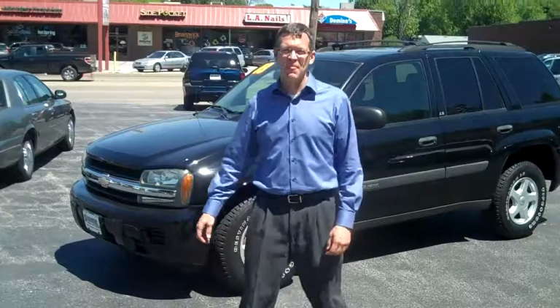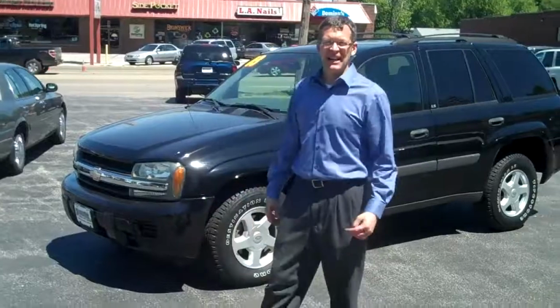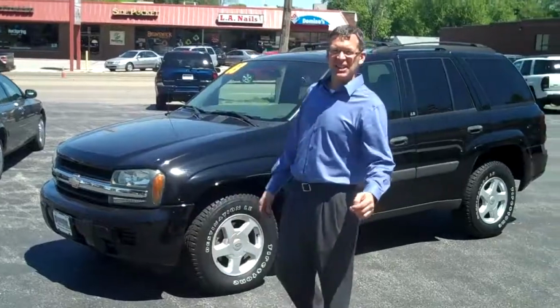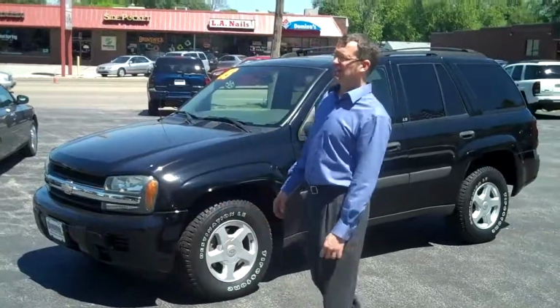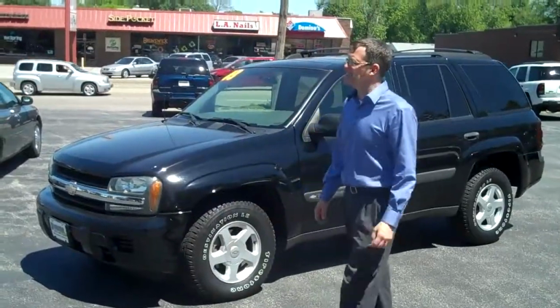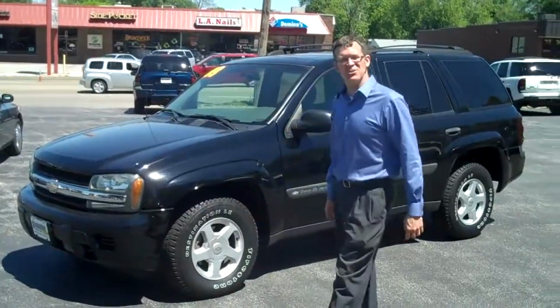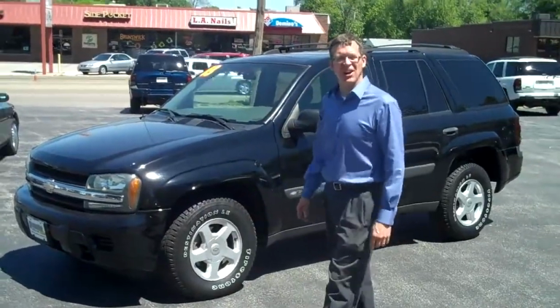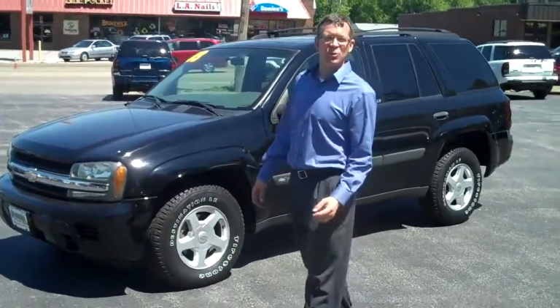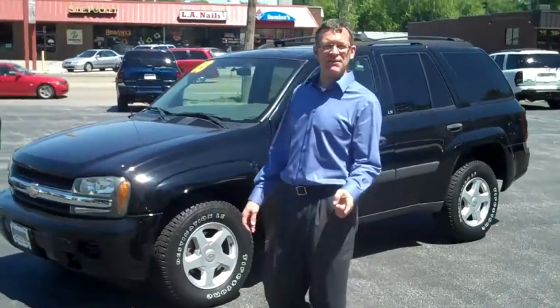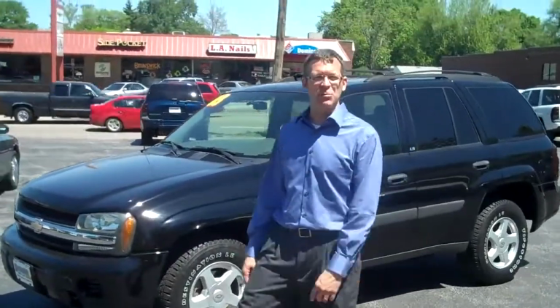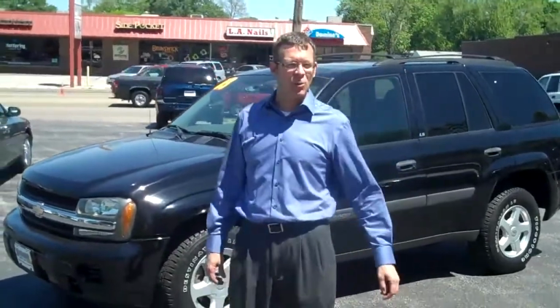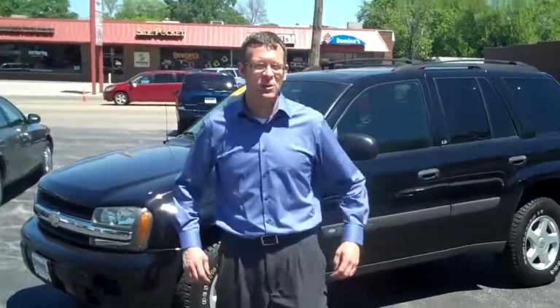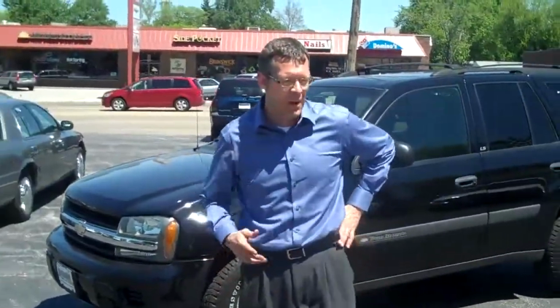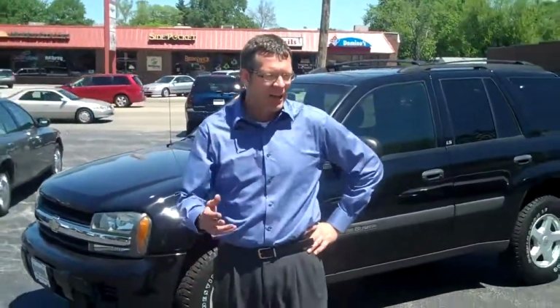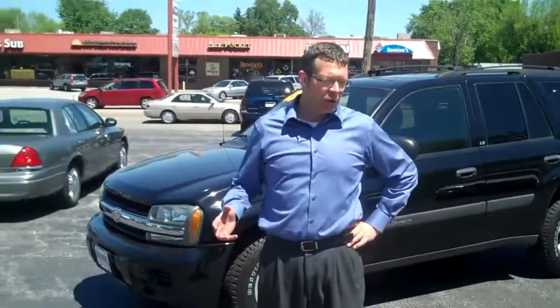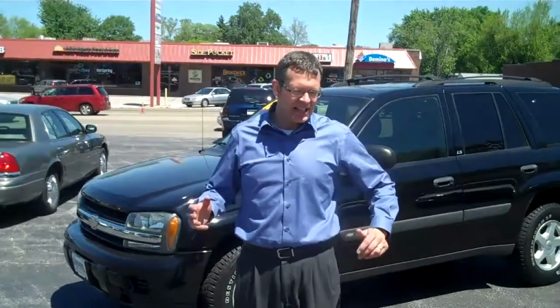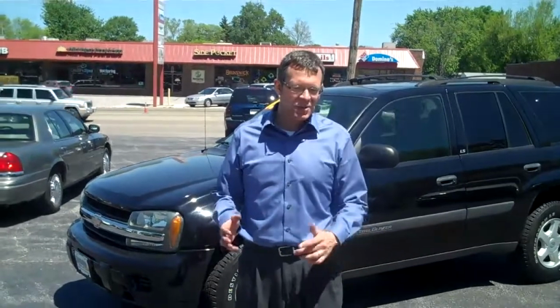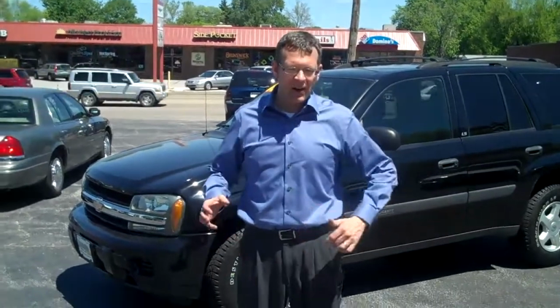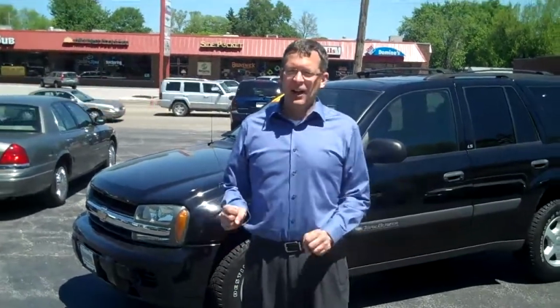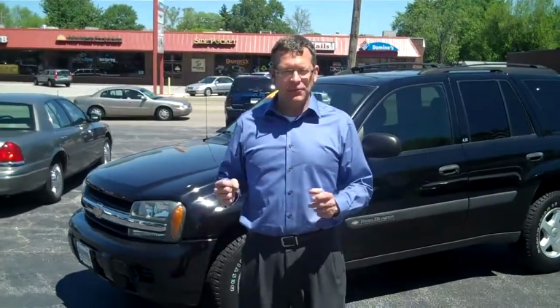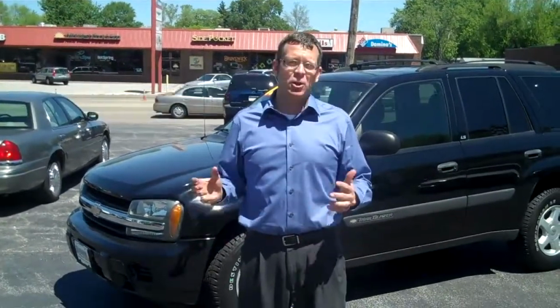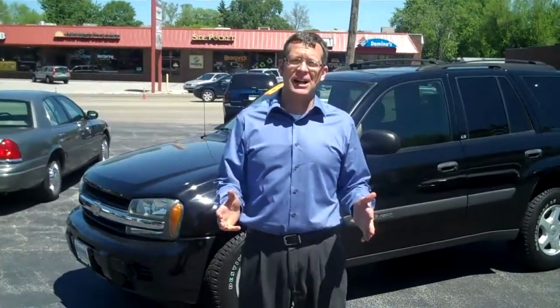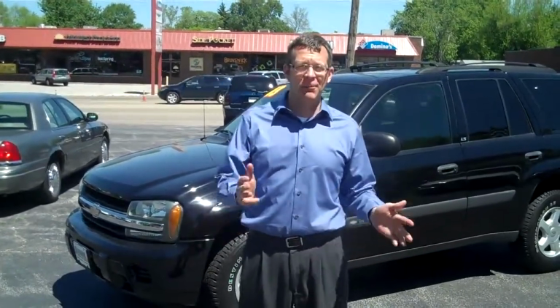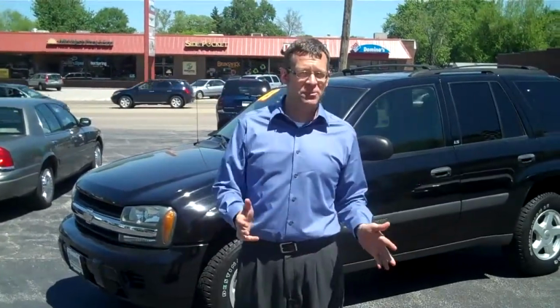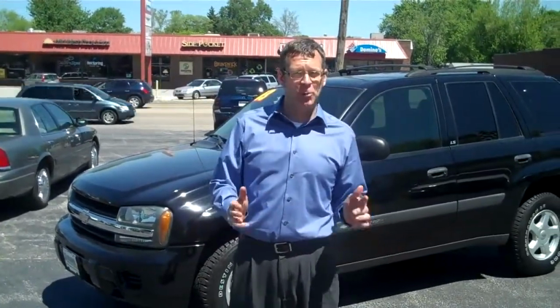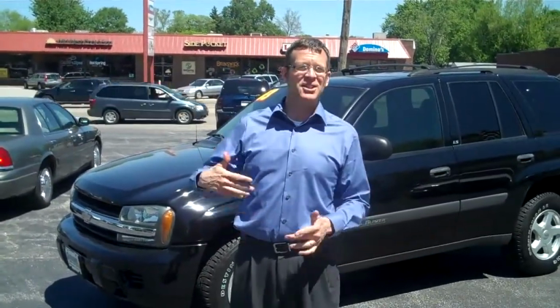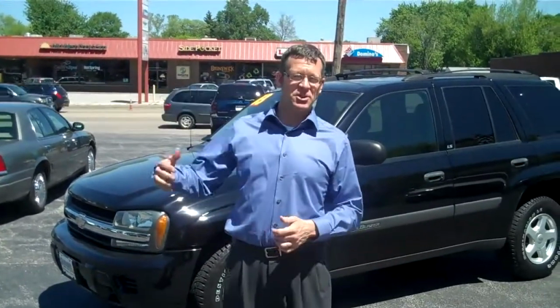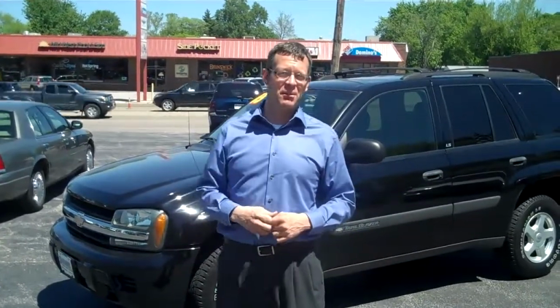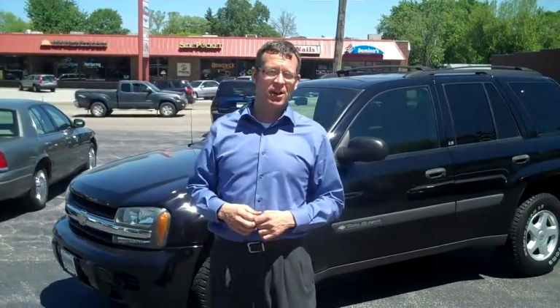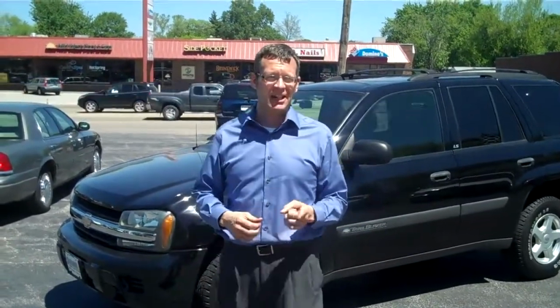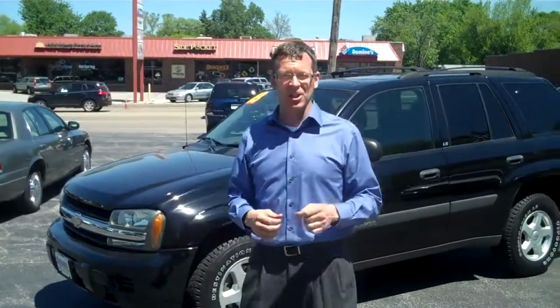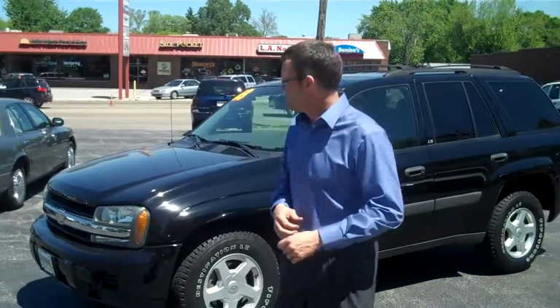Here at the Shottenkirk's Used Car Outlet, 25th and Broadway in Quincy. Remember, folks, this is where the fresh local trades come first before being dispersed to some of our Shottenkirk locations.